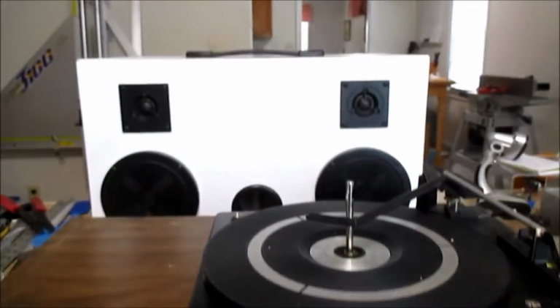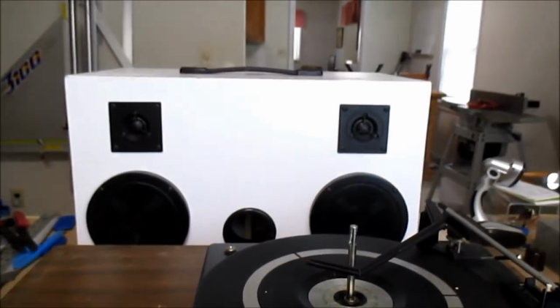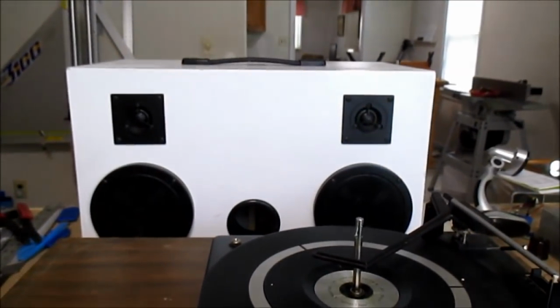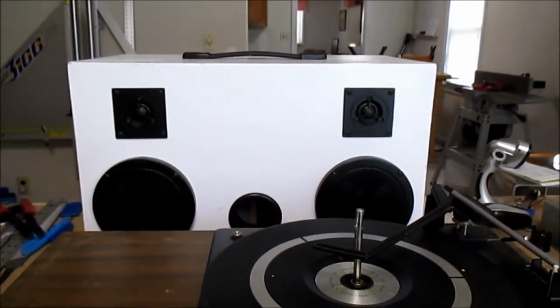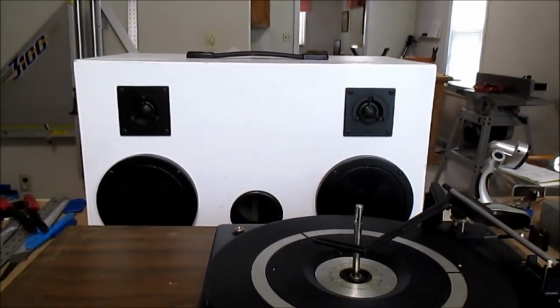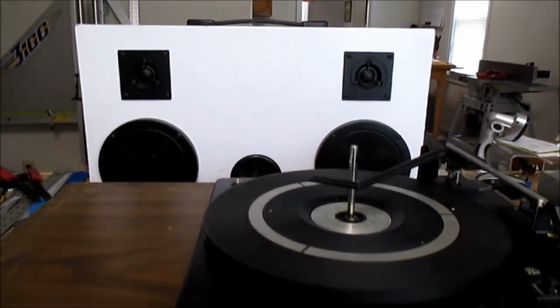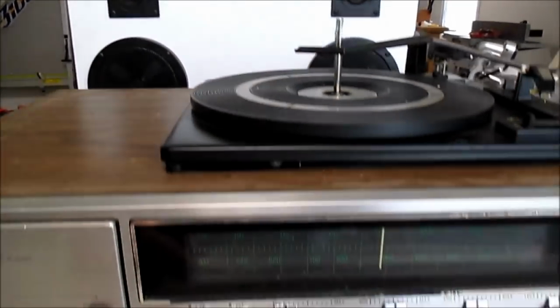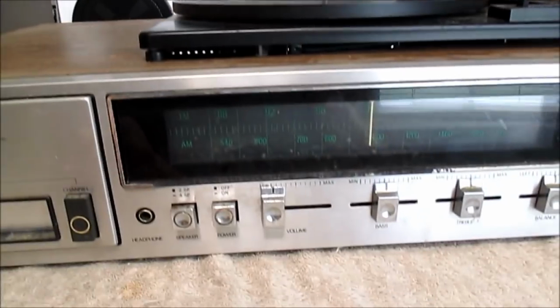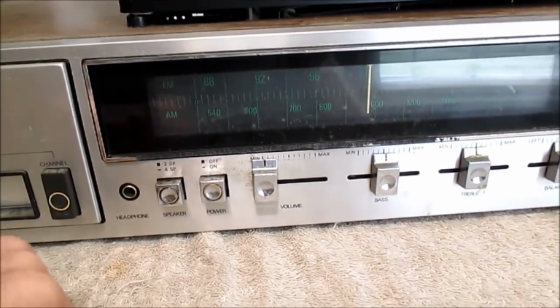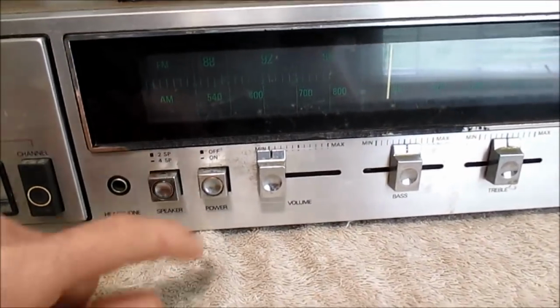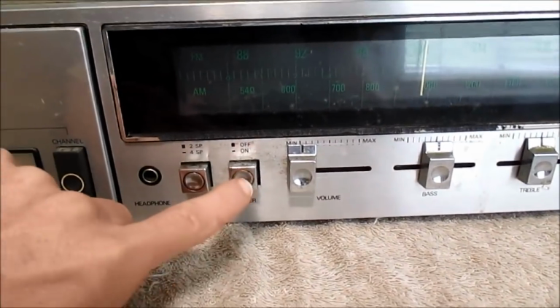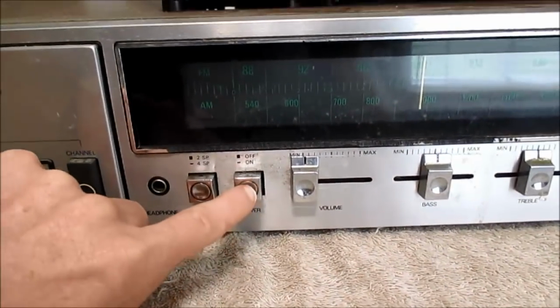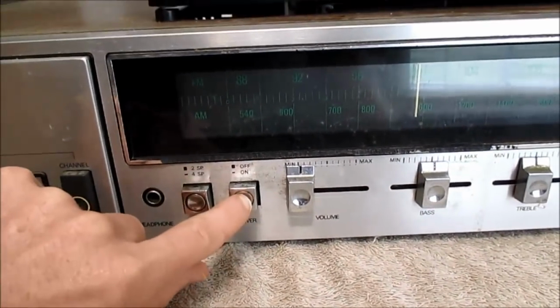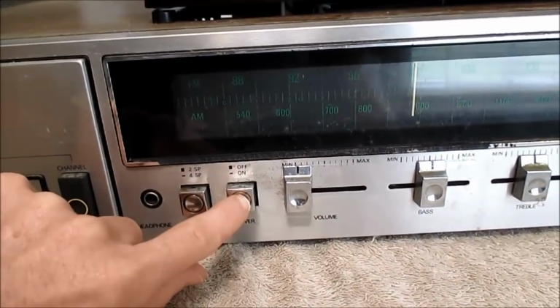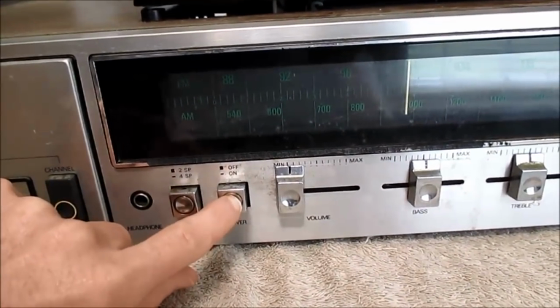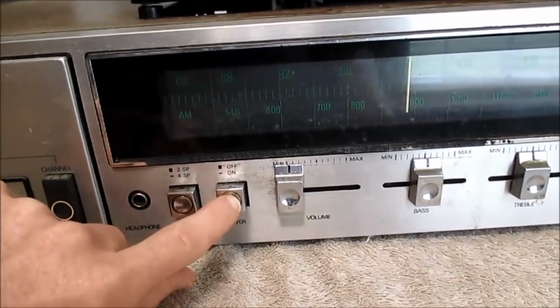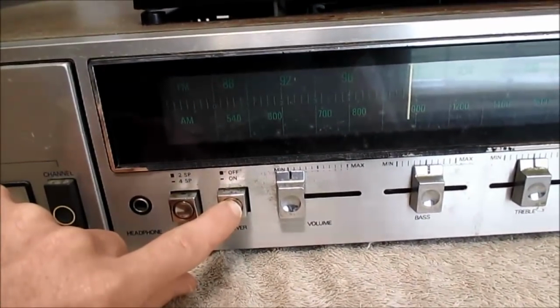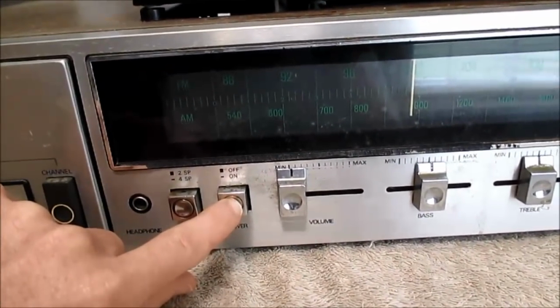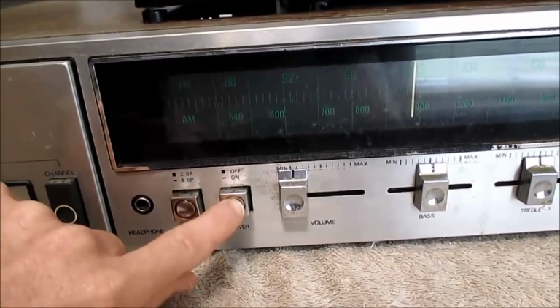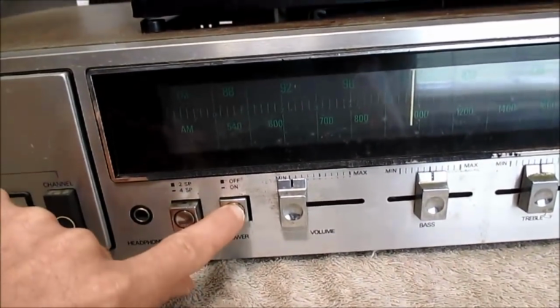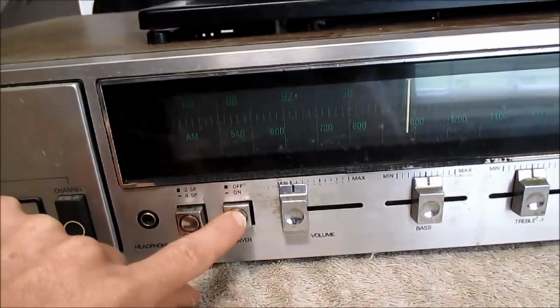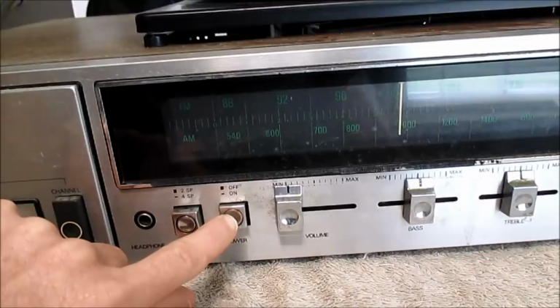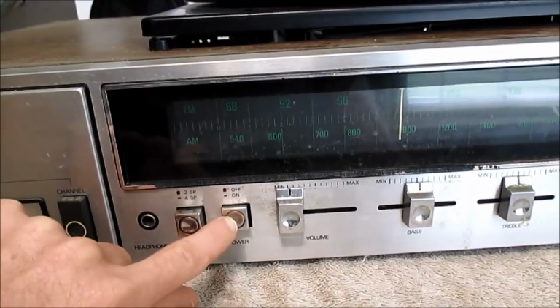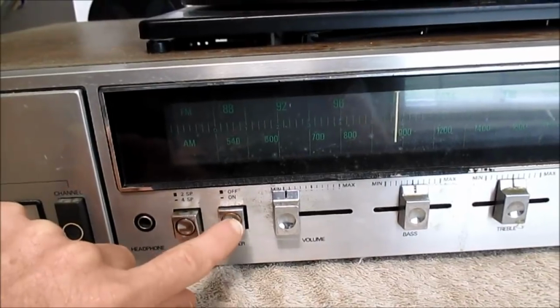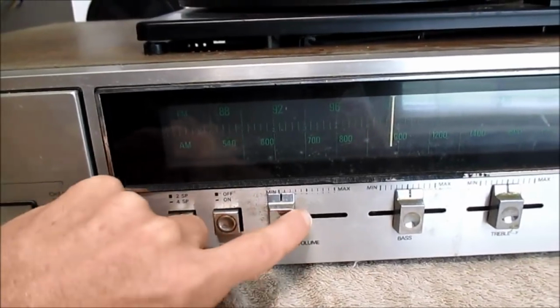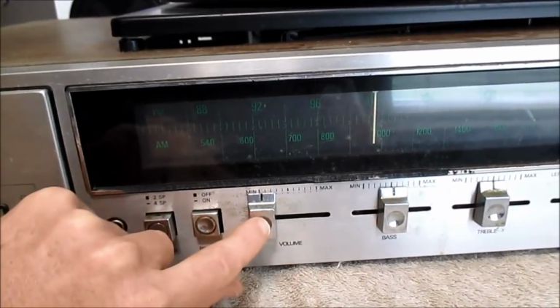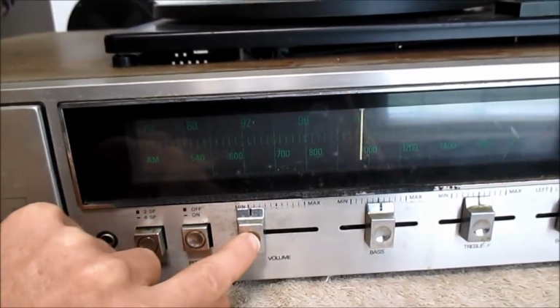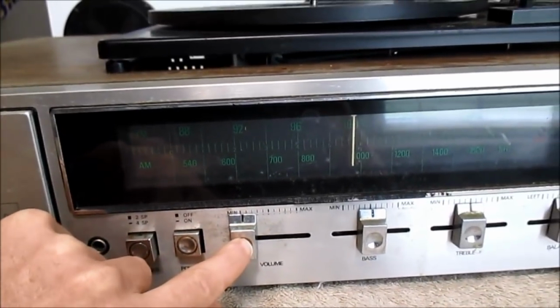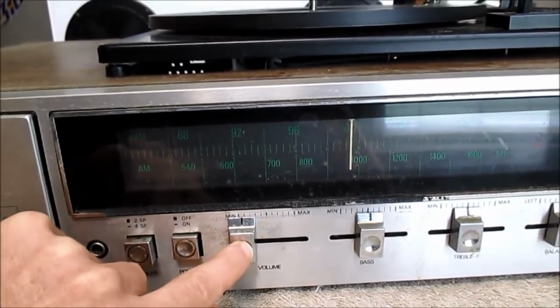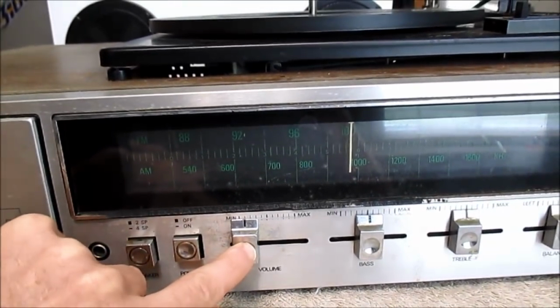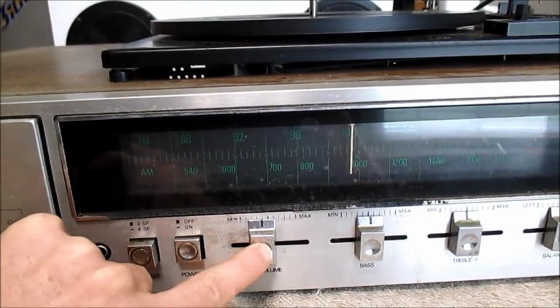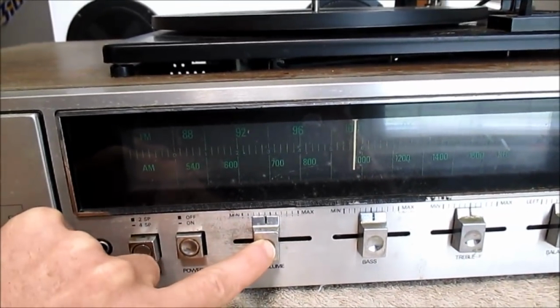I have my portable speaker hooked up, and first power up. Well, I heard a thump.